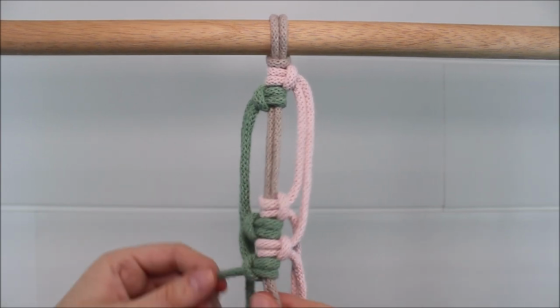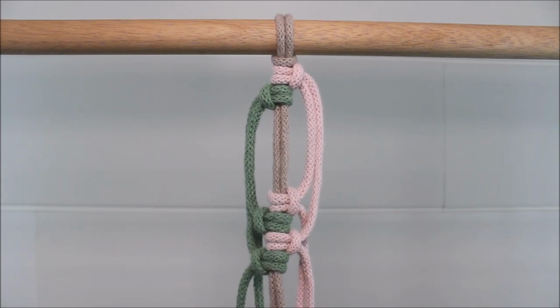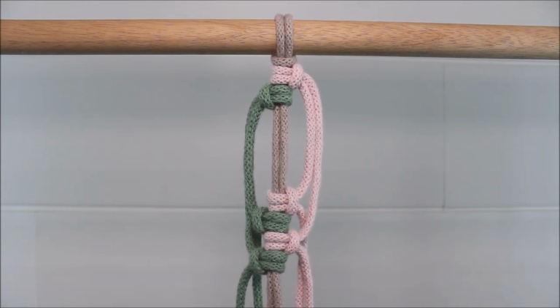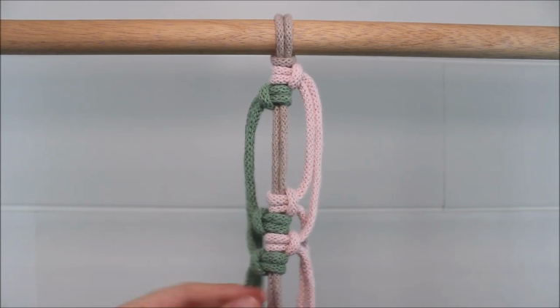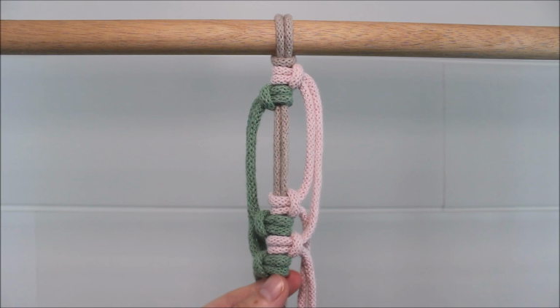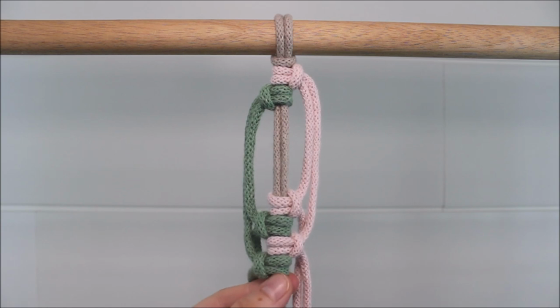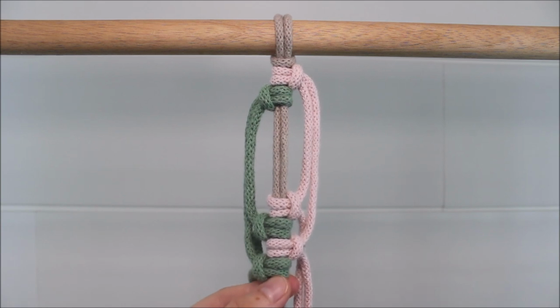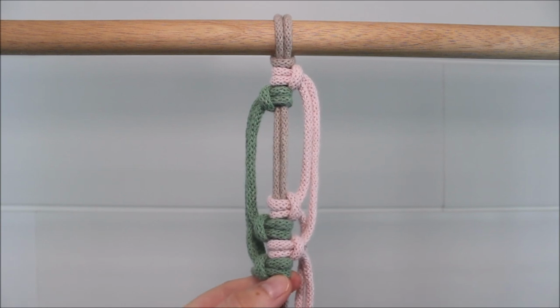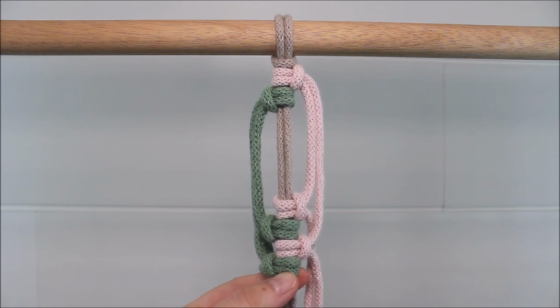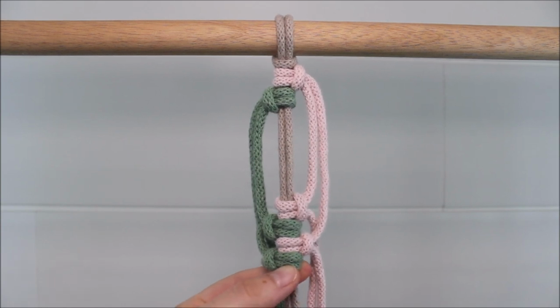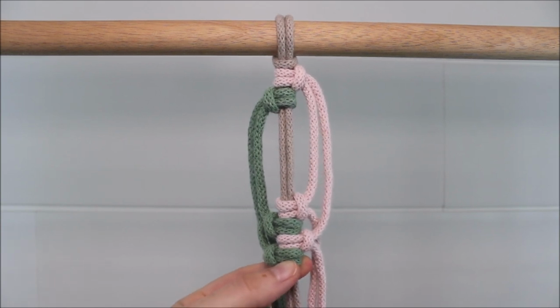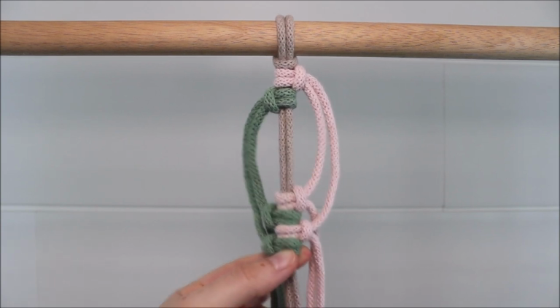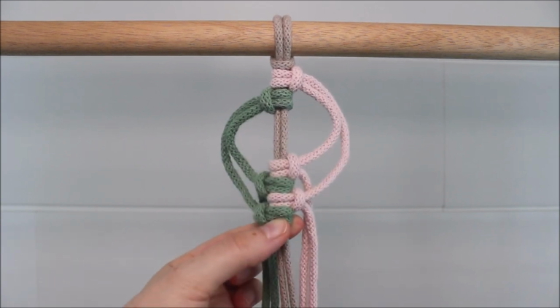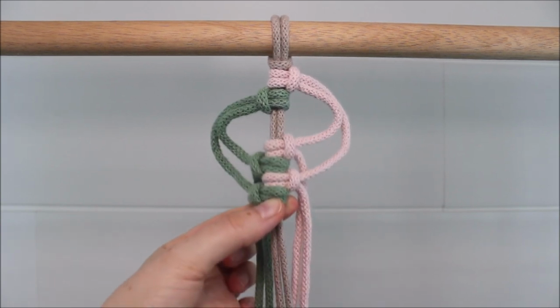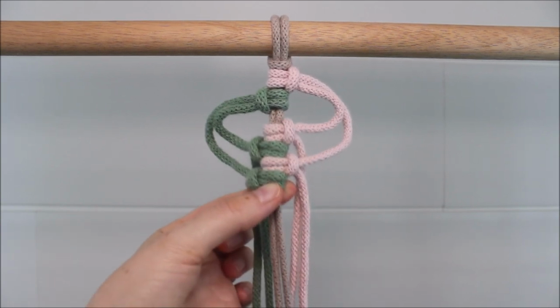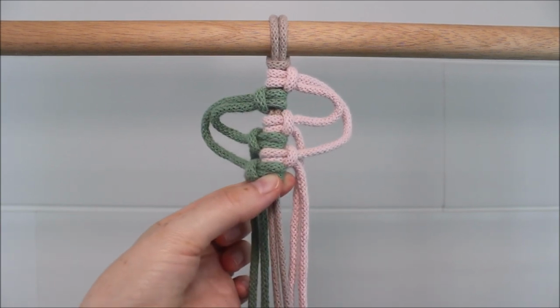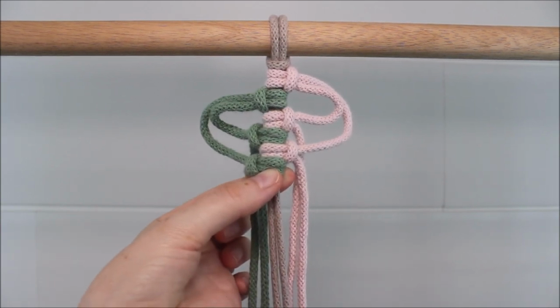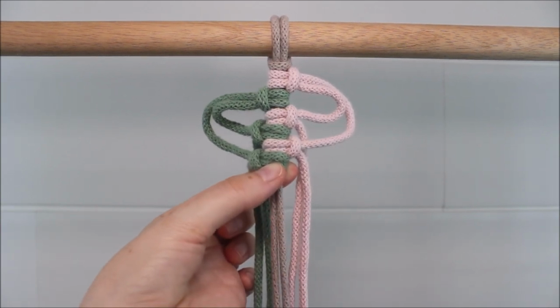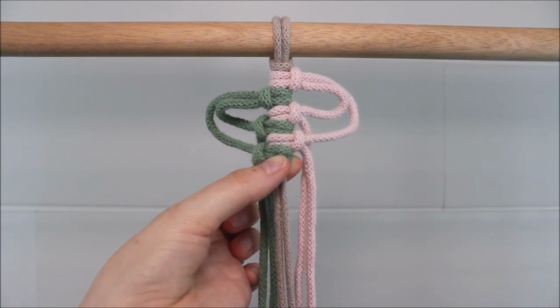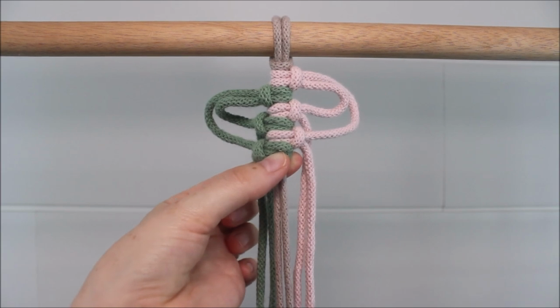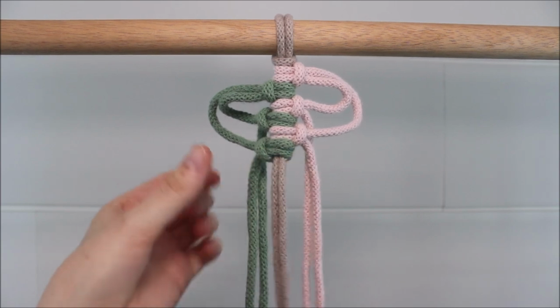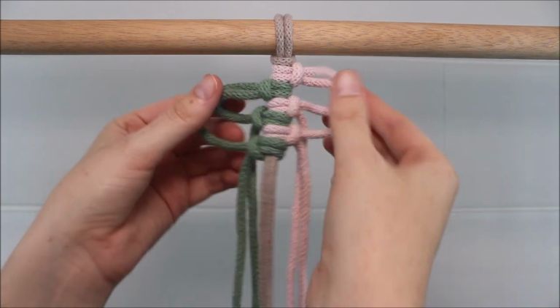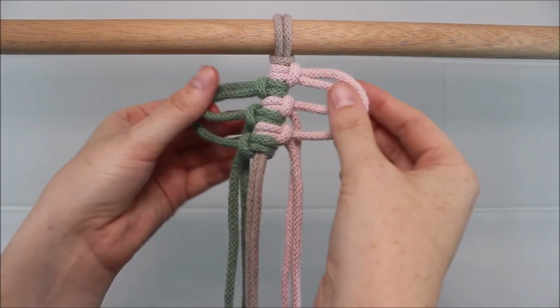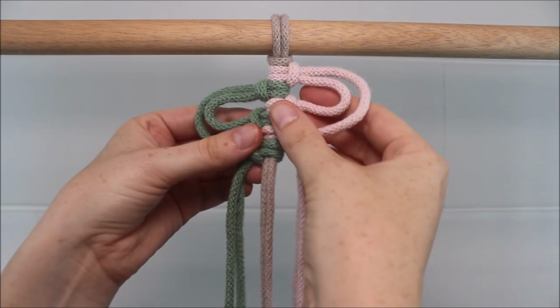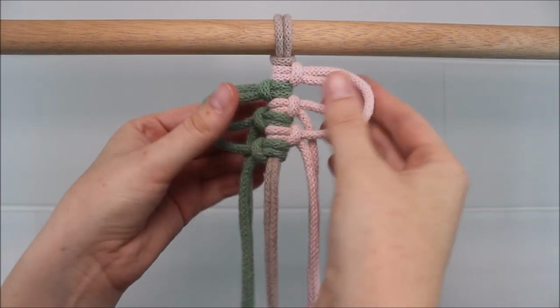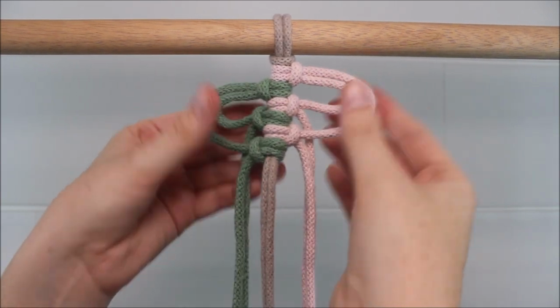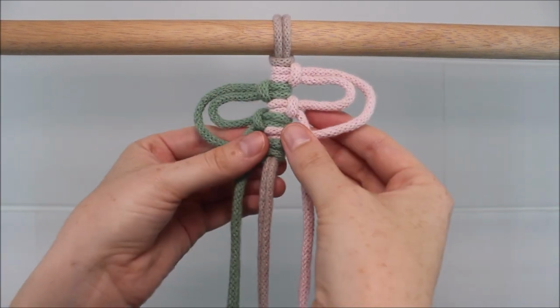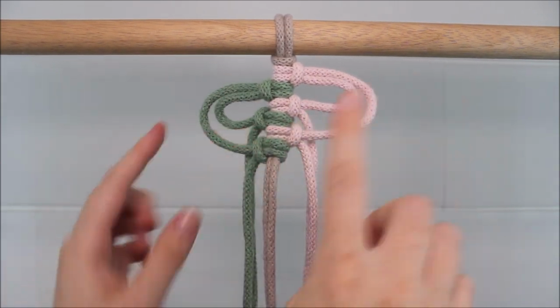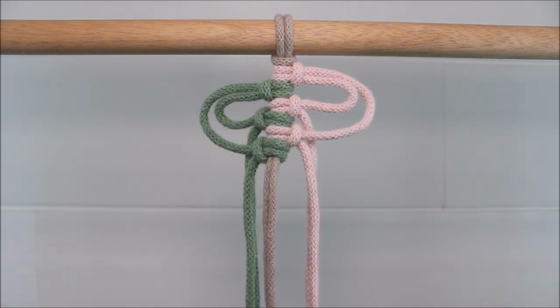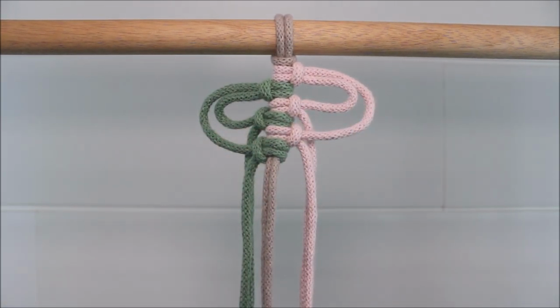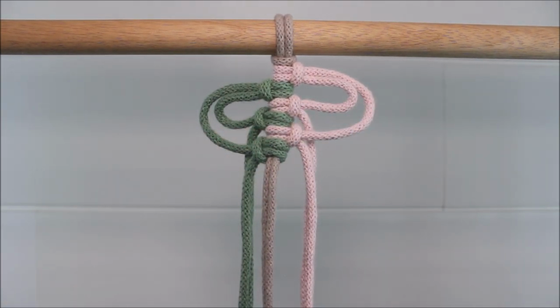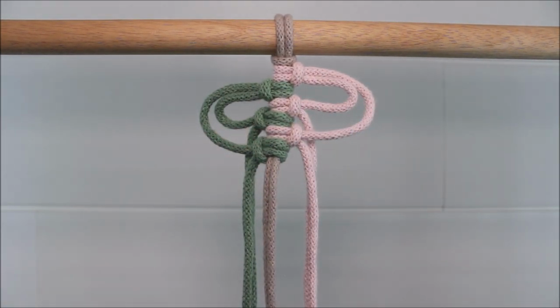After you tie that last knot, you're going to take it and you're just going to push all the knots up towards the first two lark's head knots. You'll have formed fun loops off to the side.